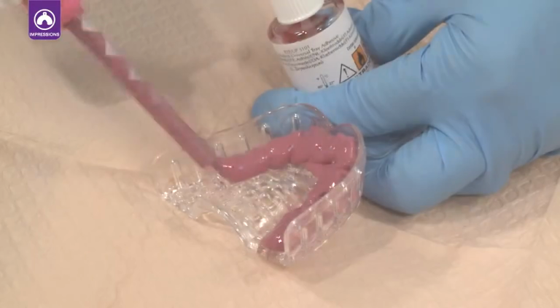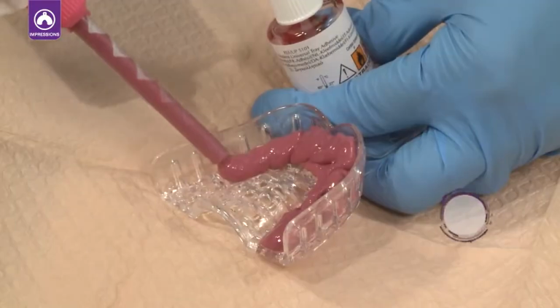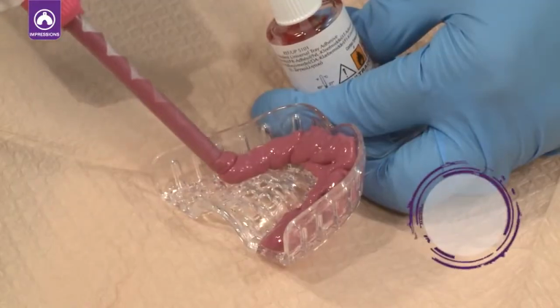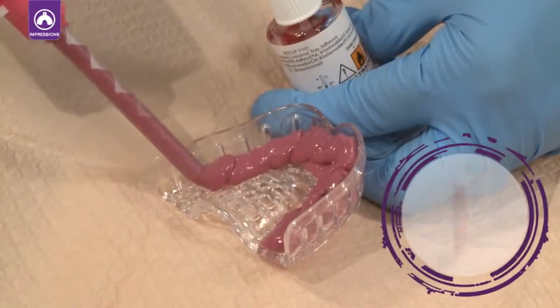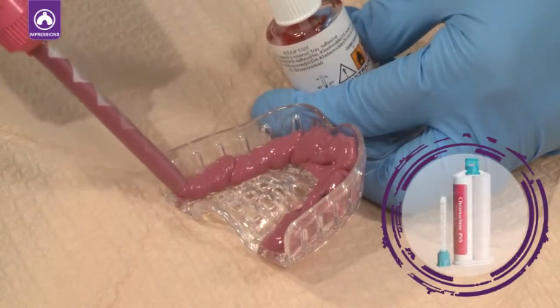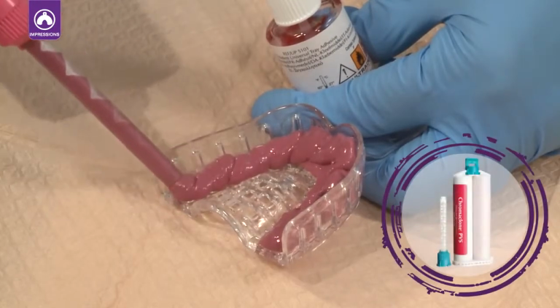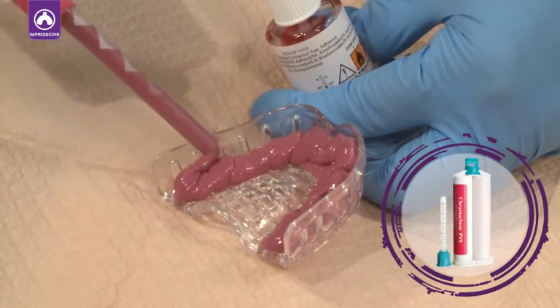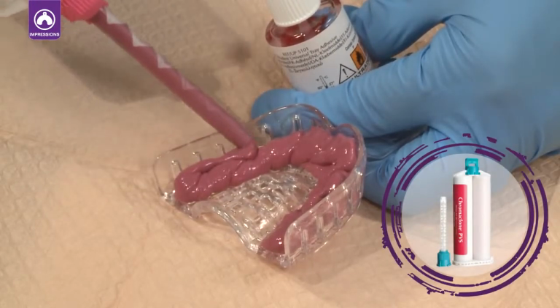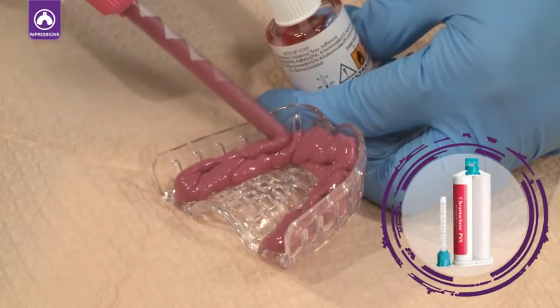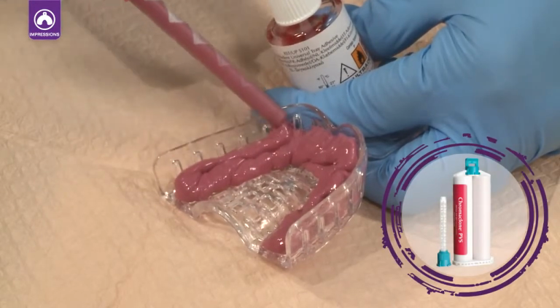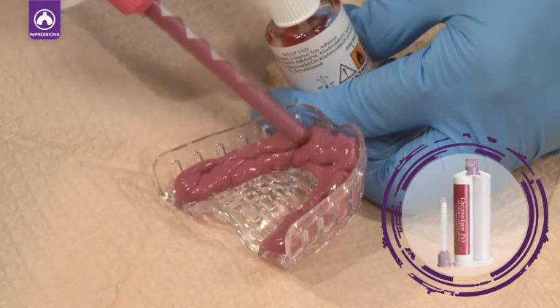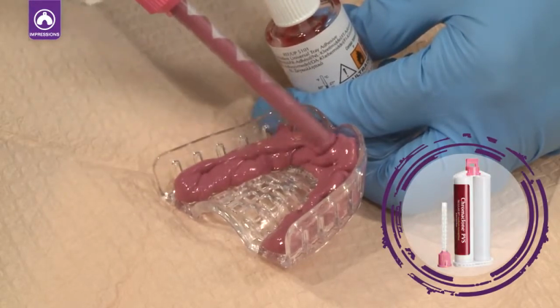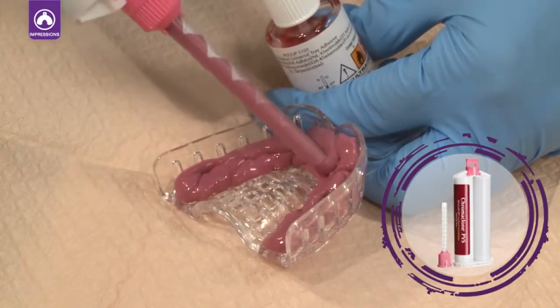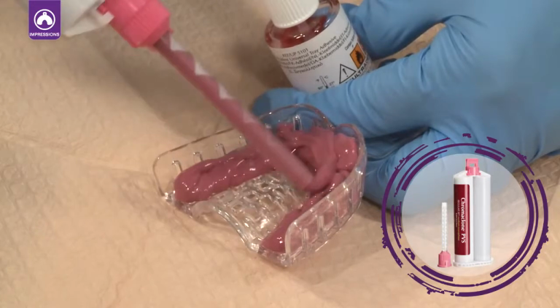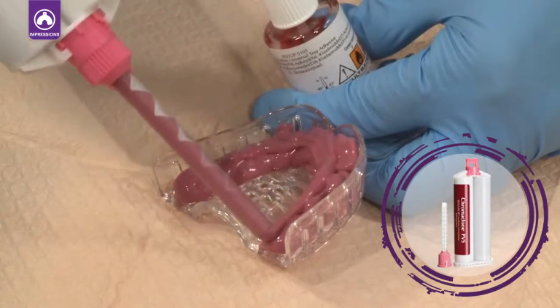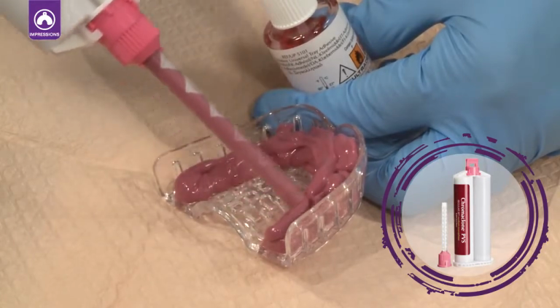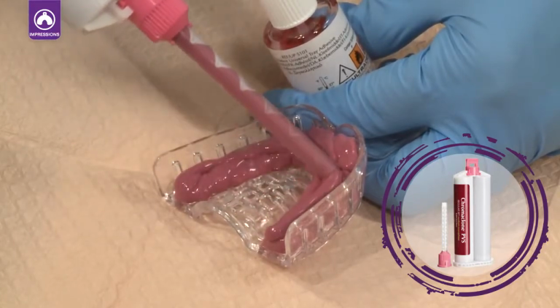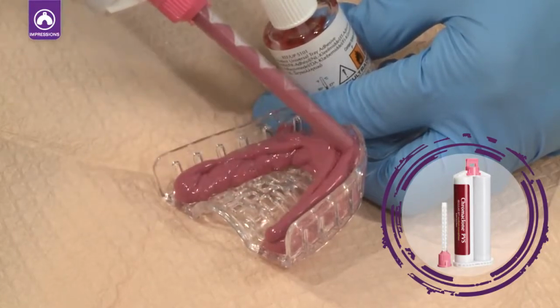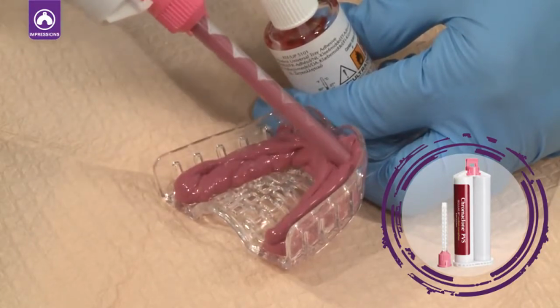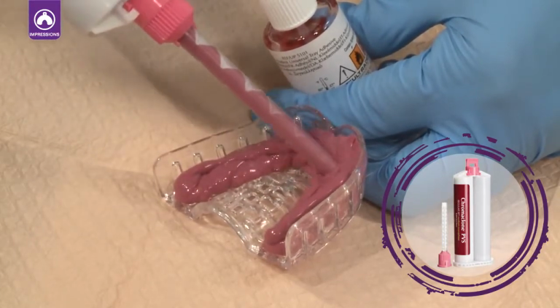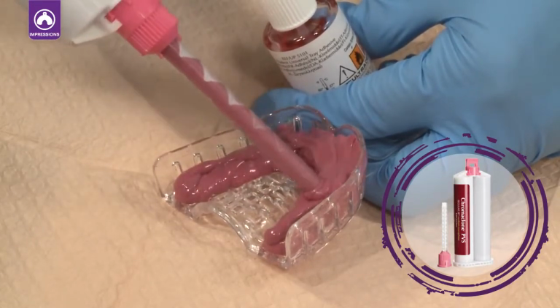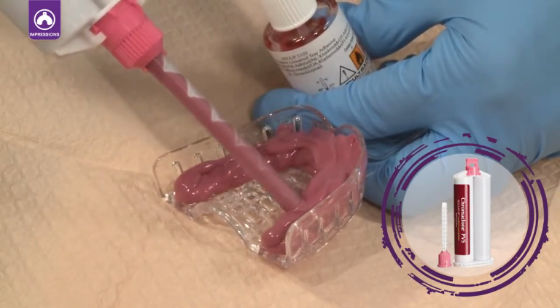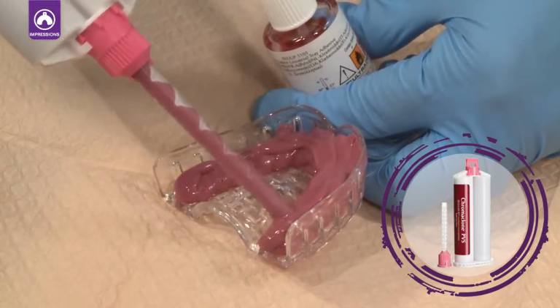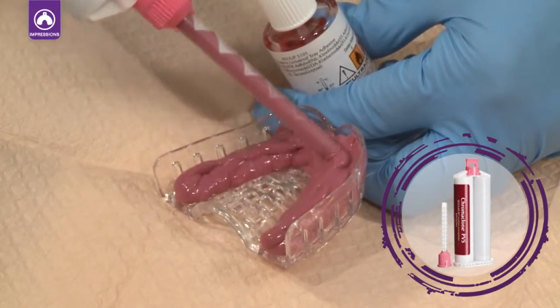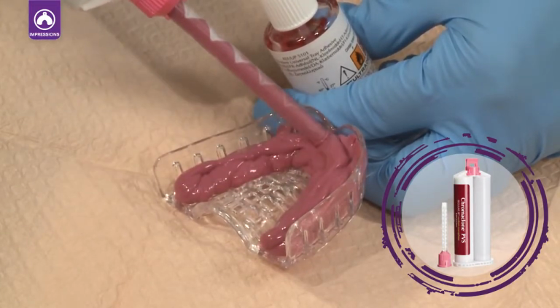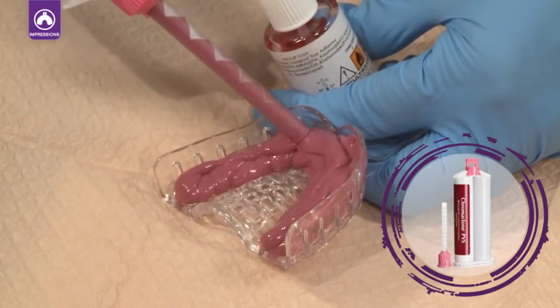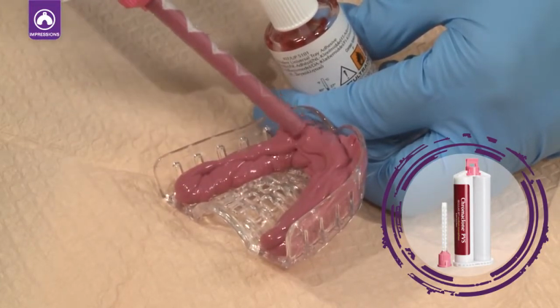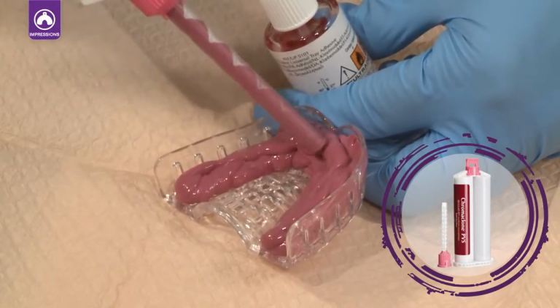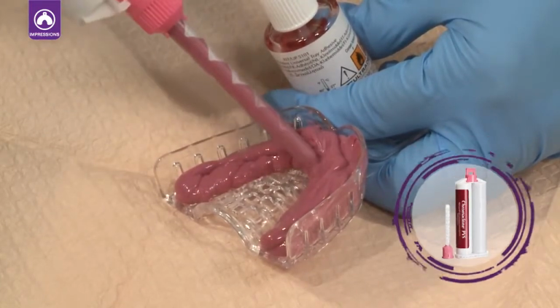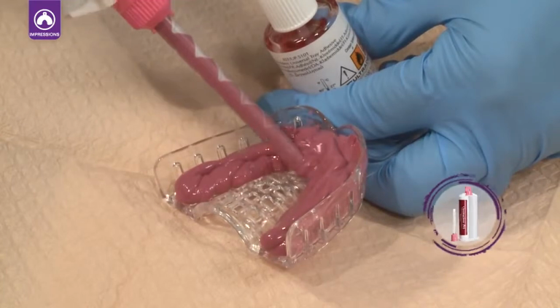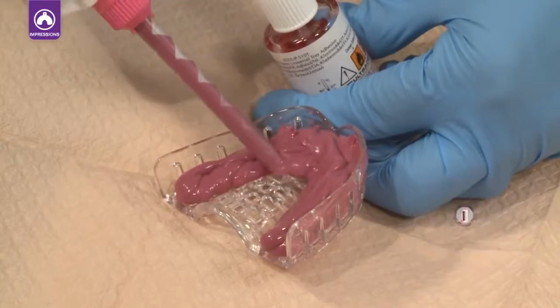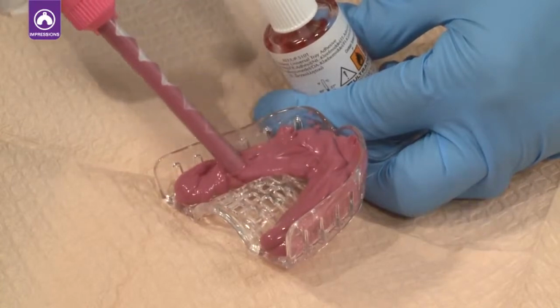Fill the impression tray with Chromoclone PVS Heavy or medium body. Make sure to not lift the tip out of Chromoclone, as this will introduce air into the impression material.